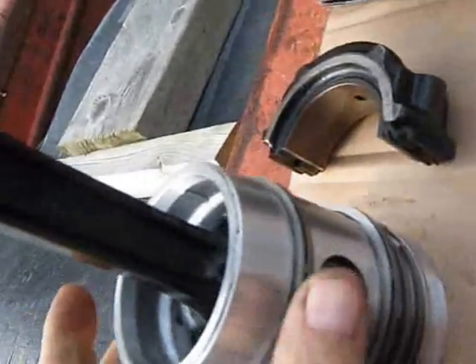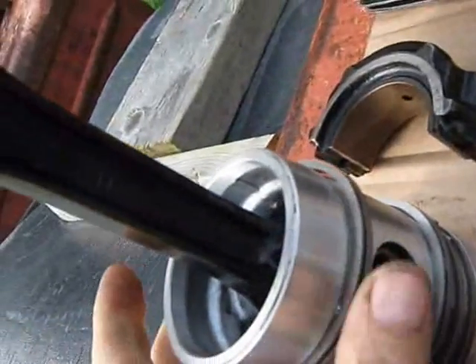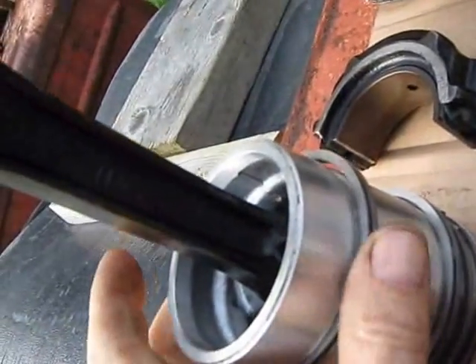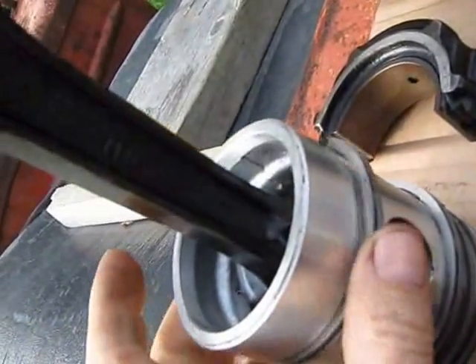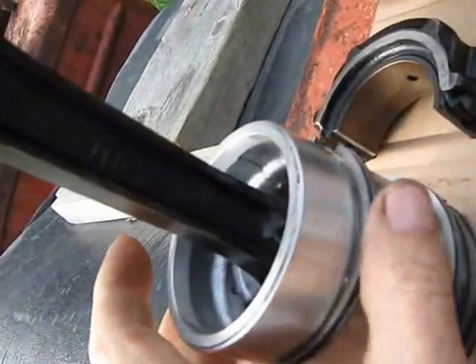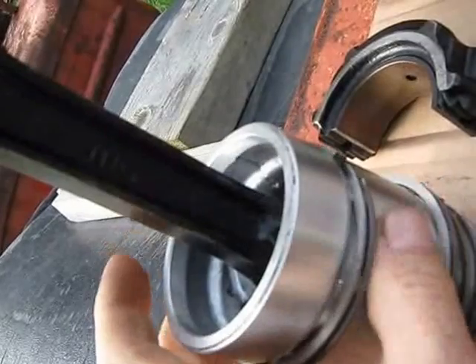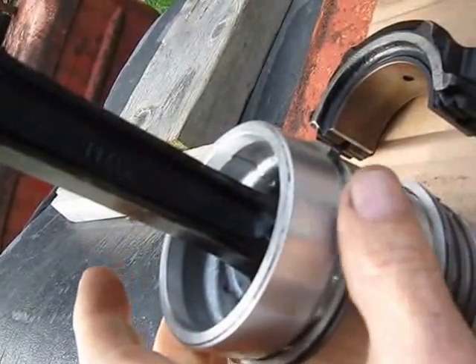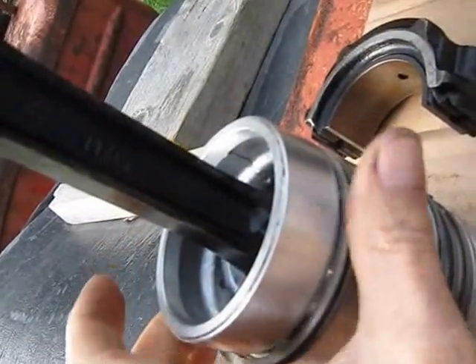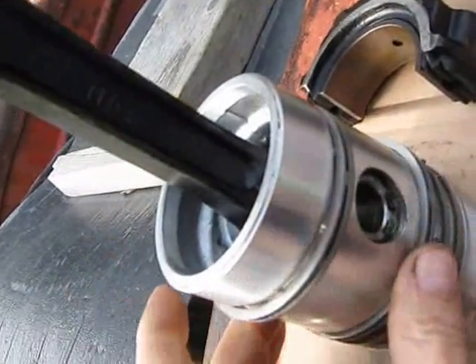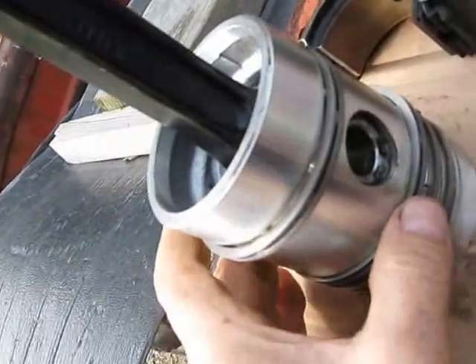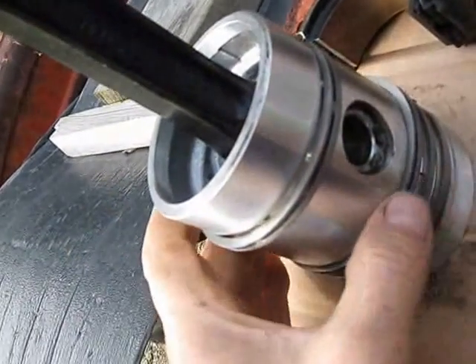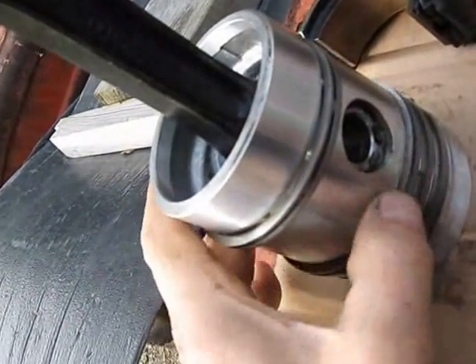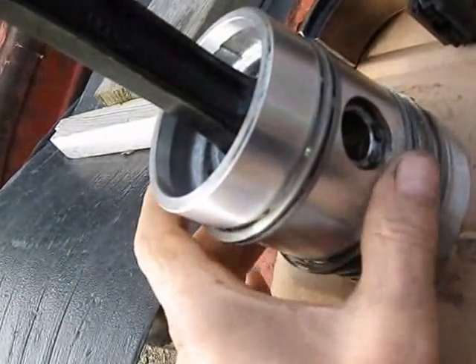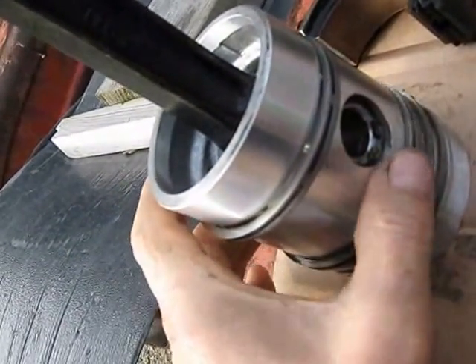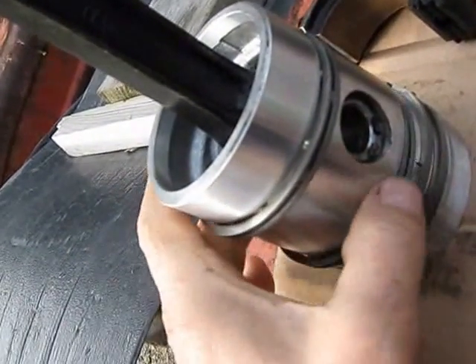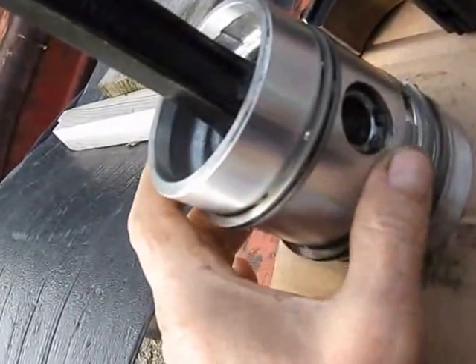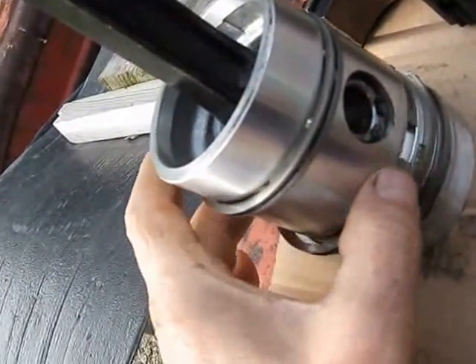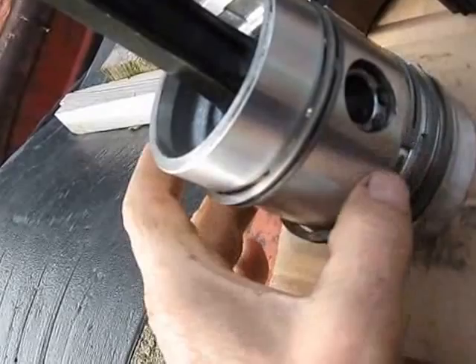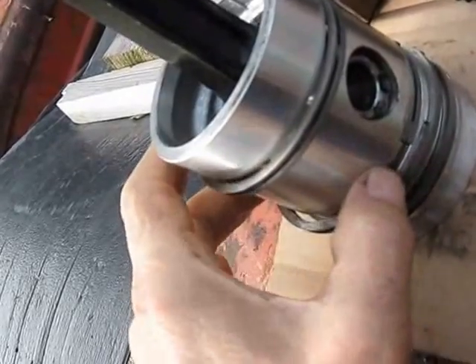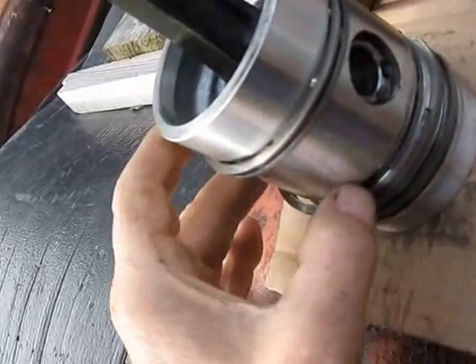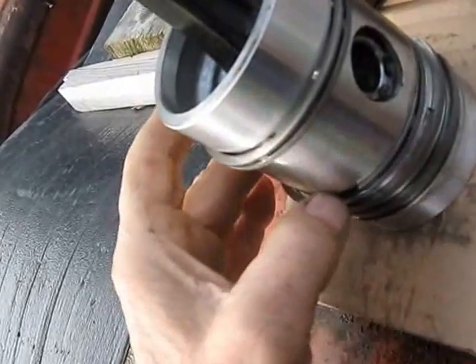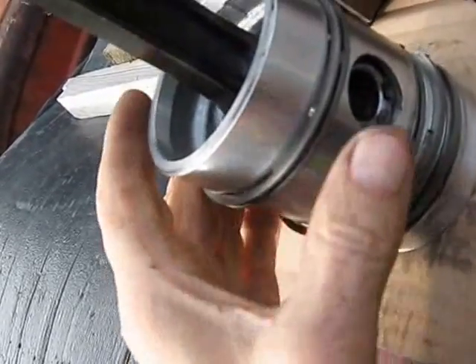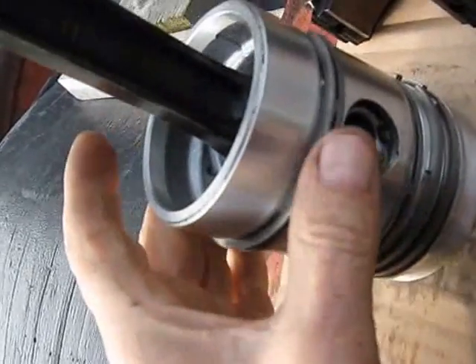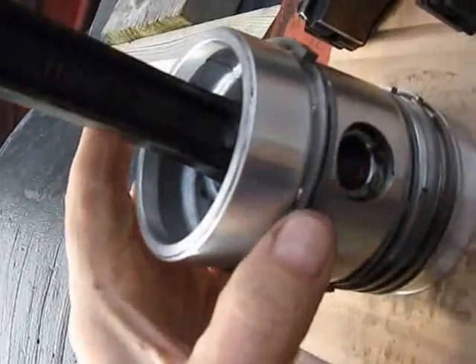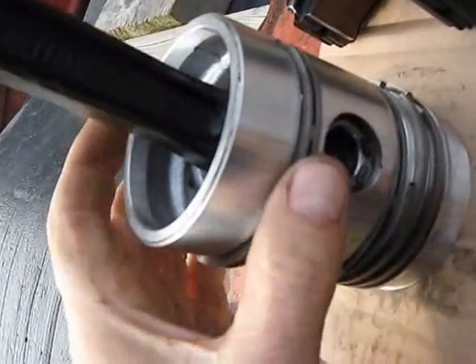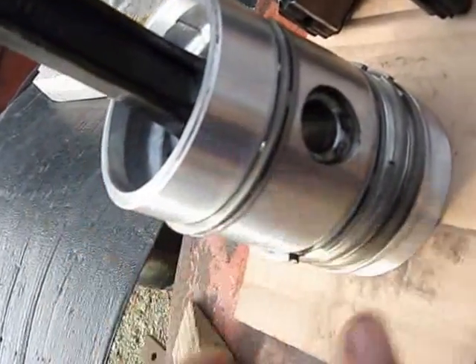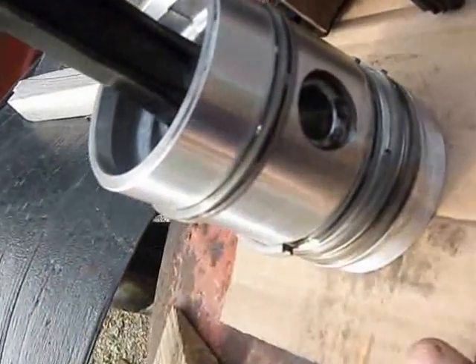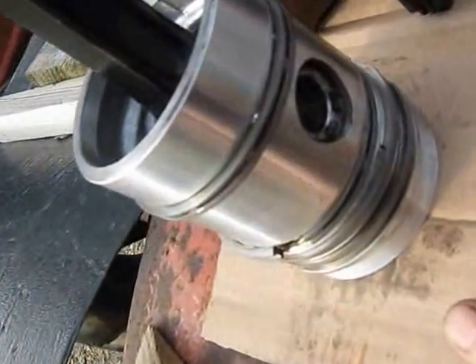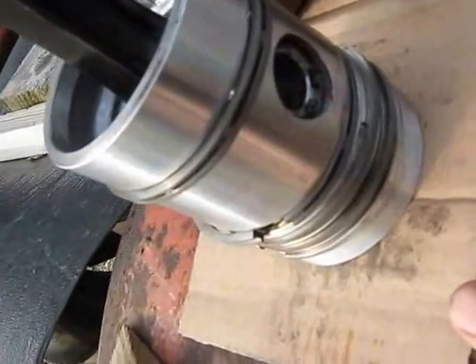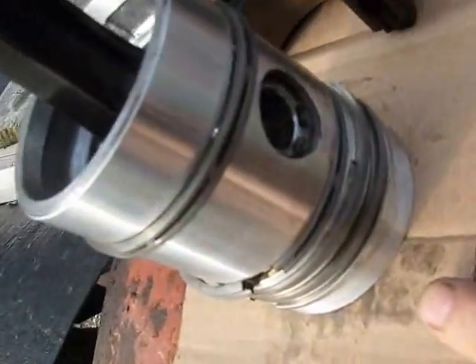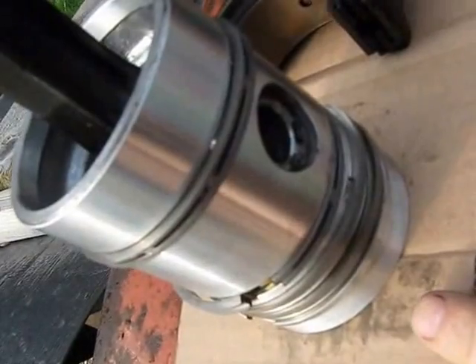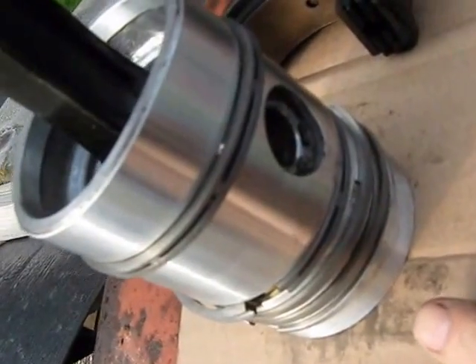Piston rings have to have the gap opposite each other. So this one will be round here, that one will be round there, and so on, right down to the main first compression ring.